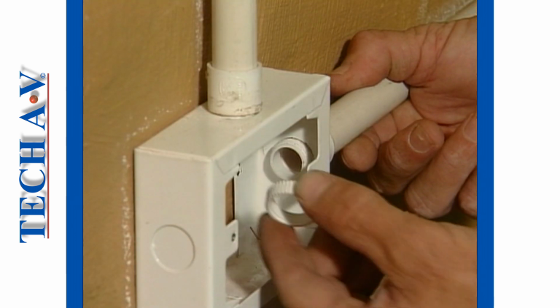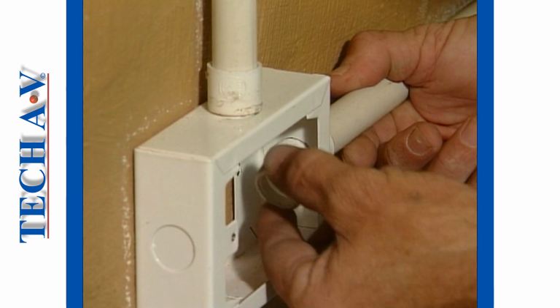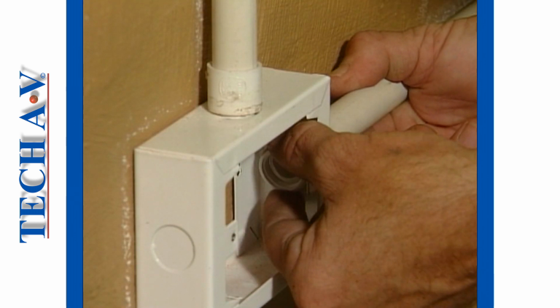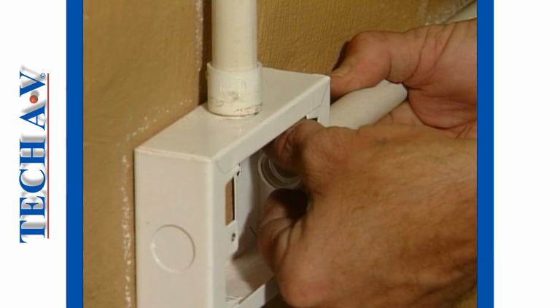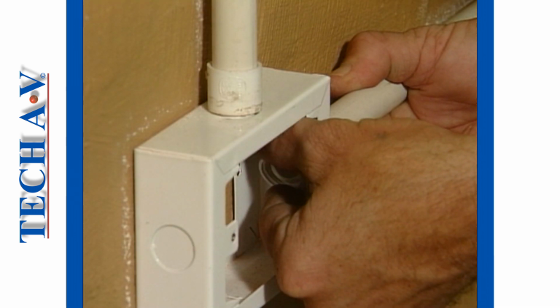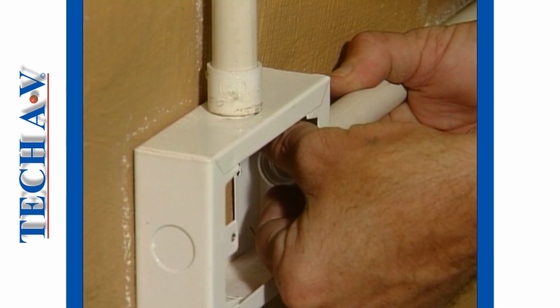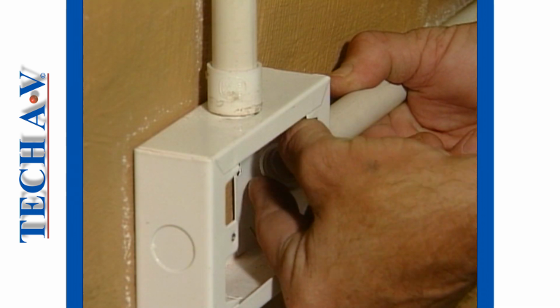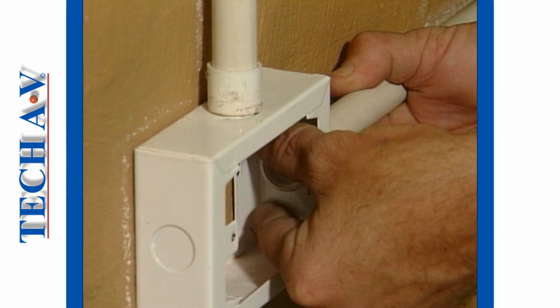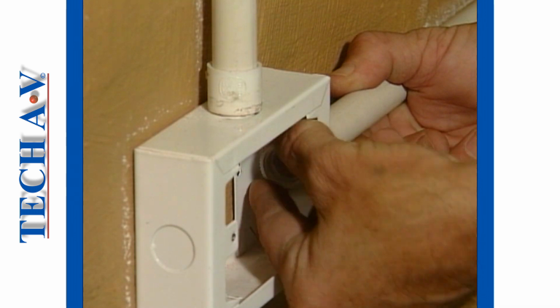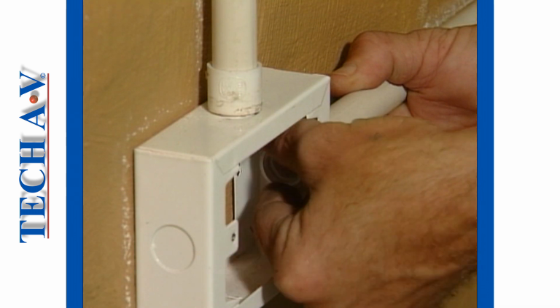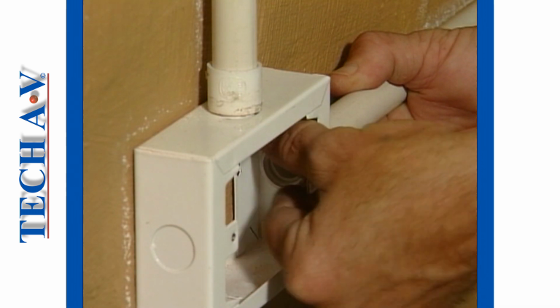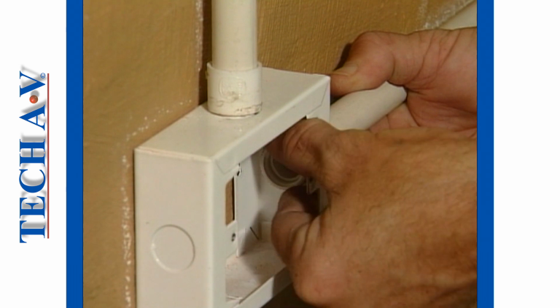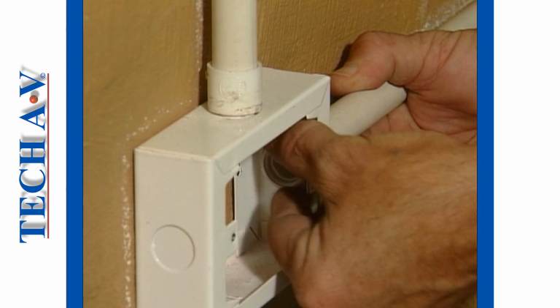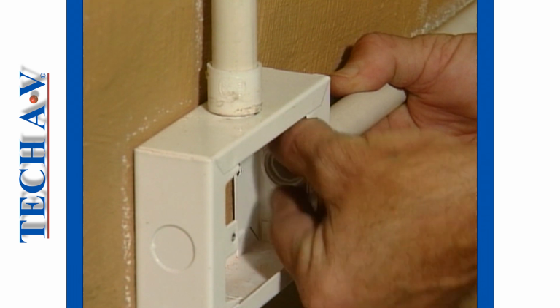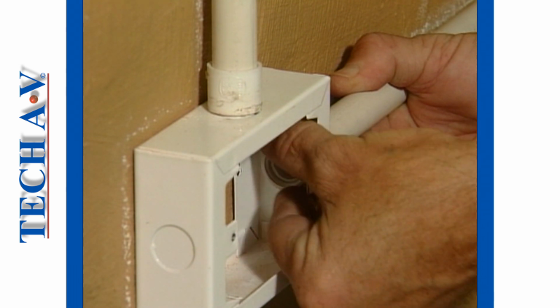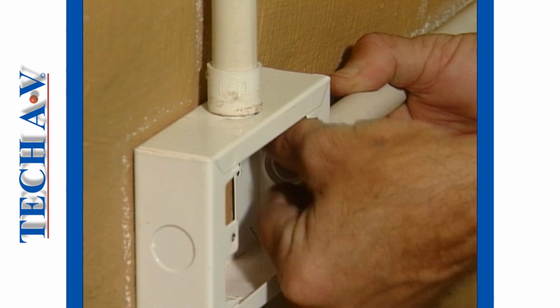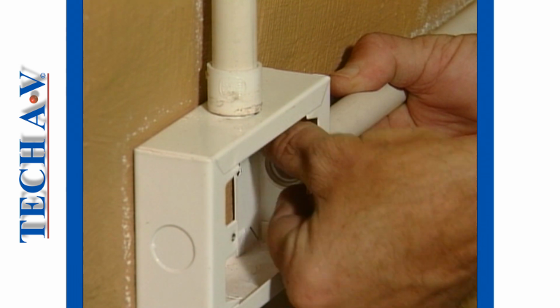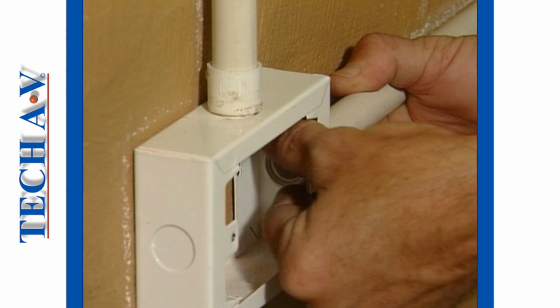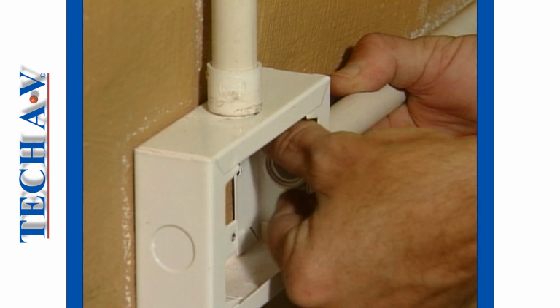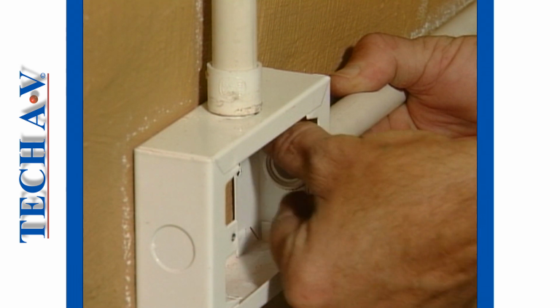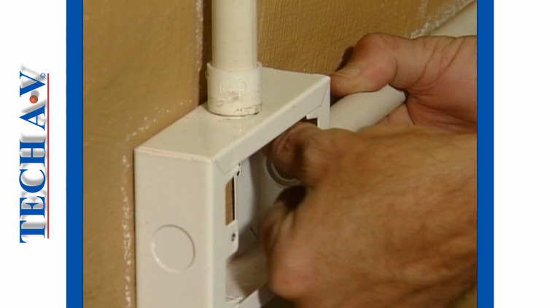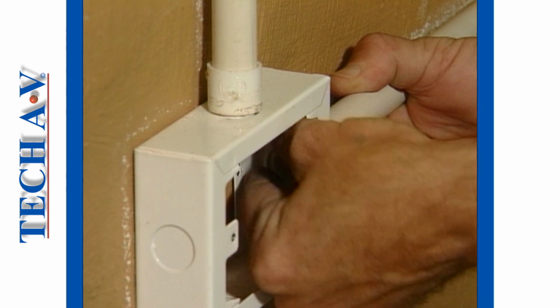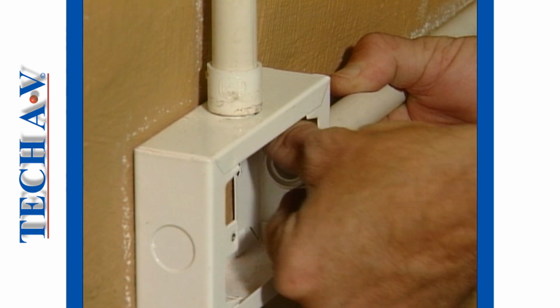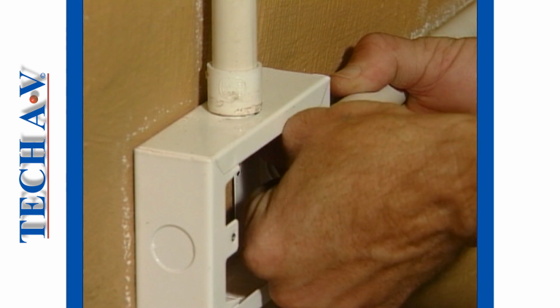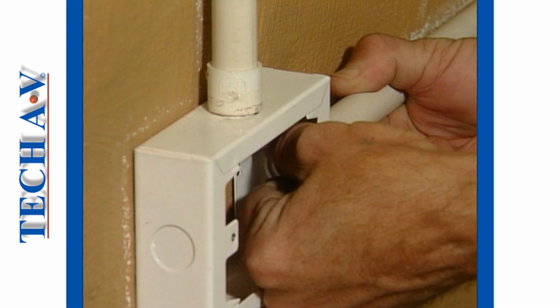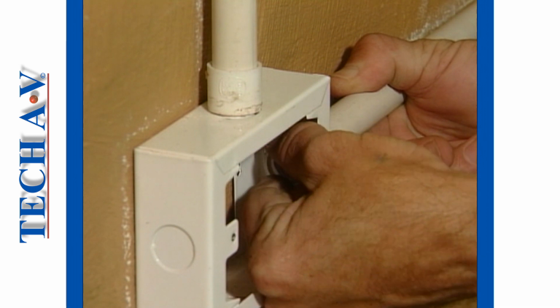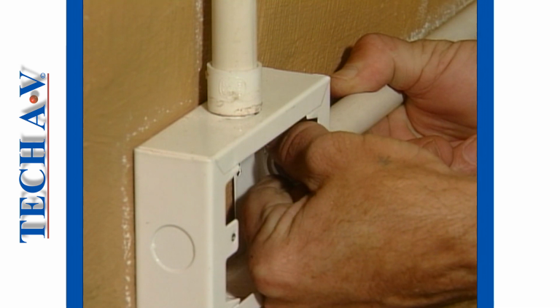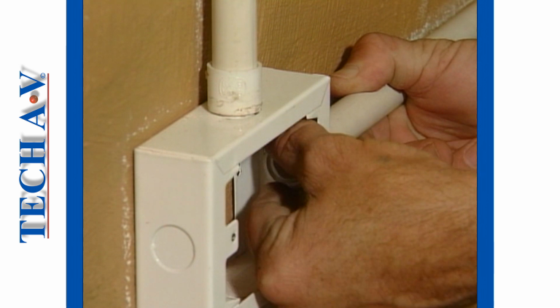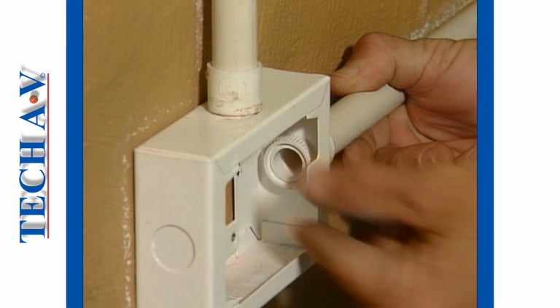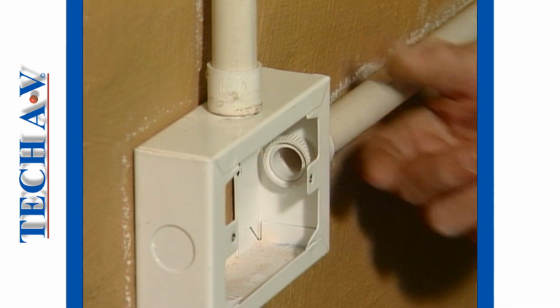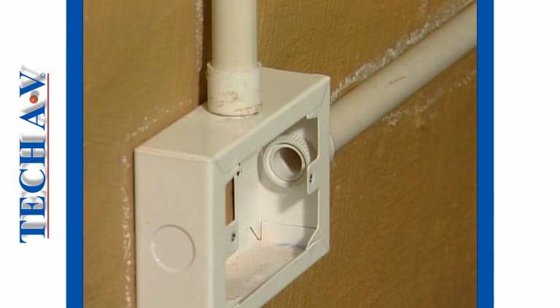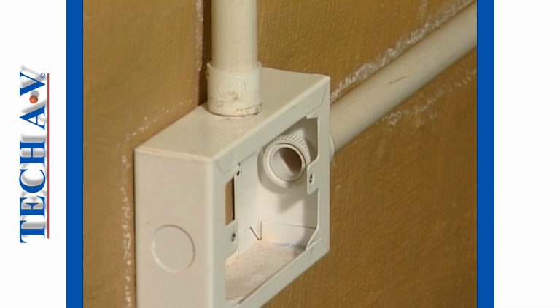The lock ring is then fitted onto the threads and secured firmly into place. Care must be taken not to over-tighten the lock ring, otherwise you could strip the plastic threads.